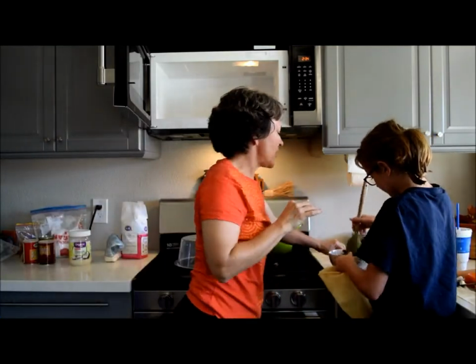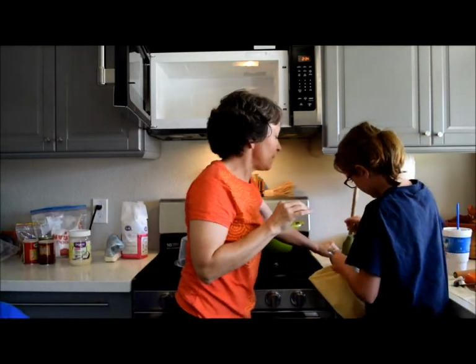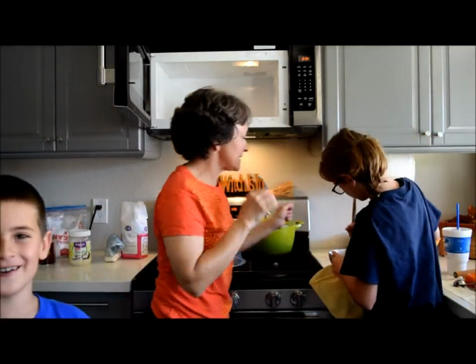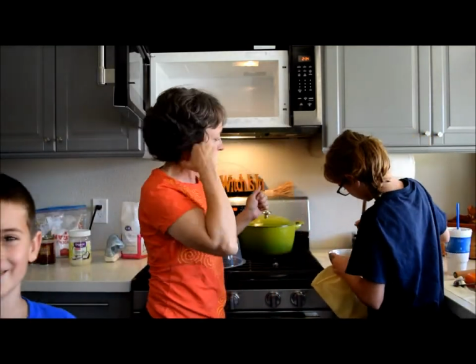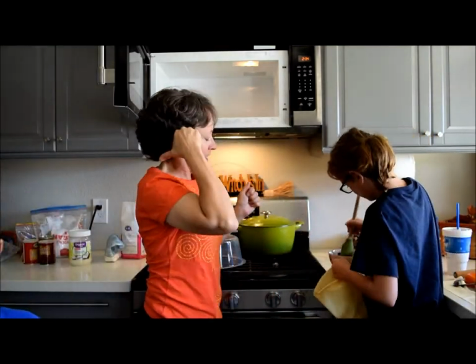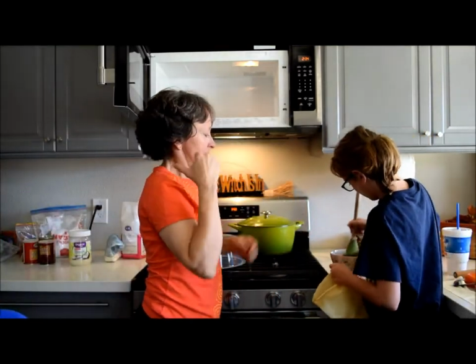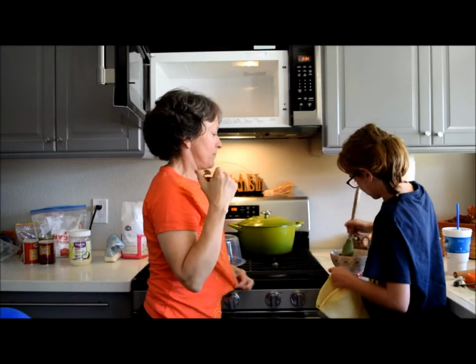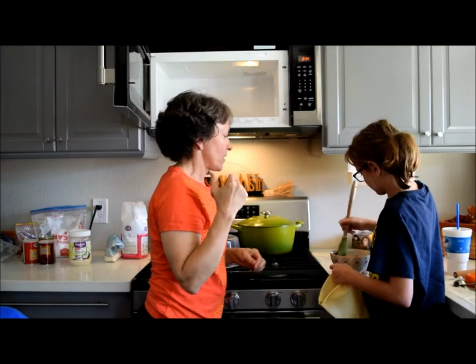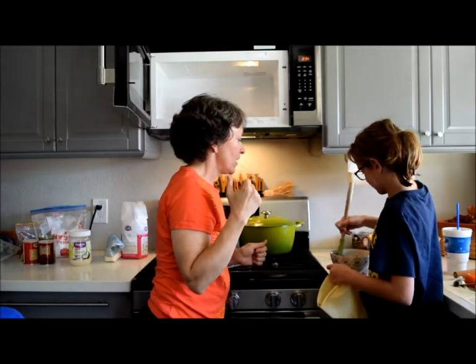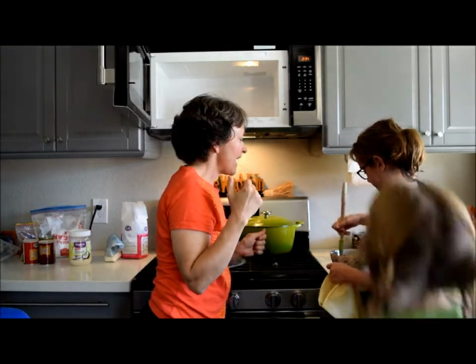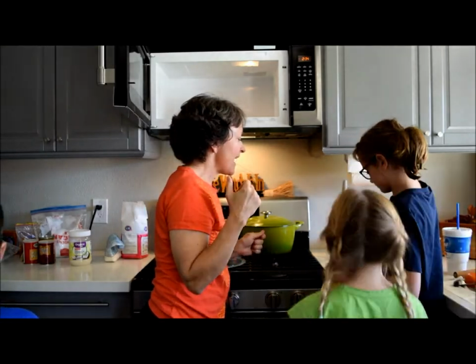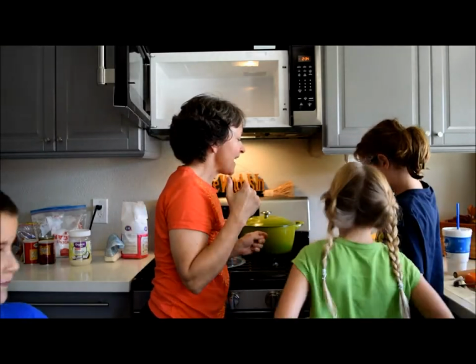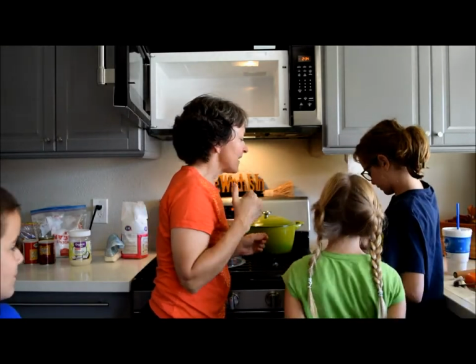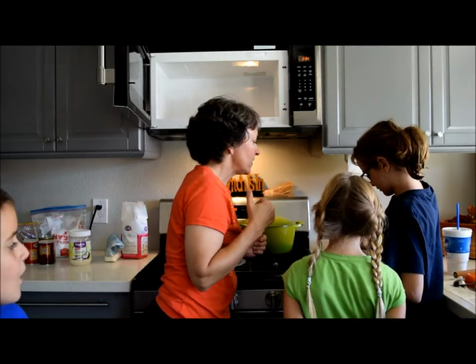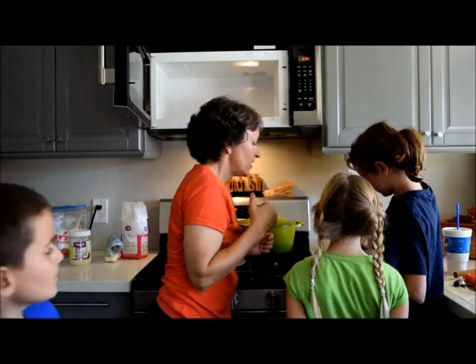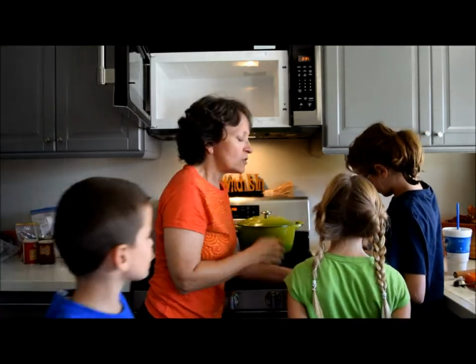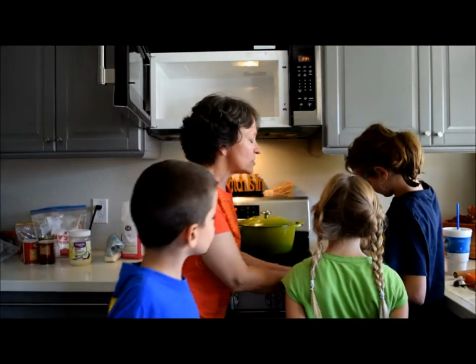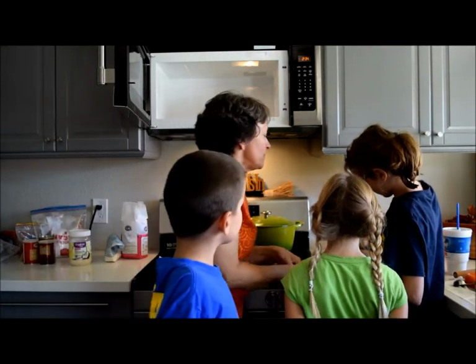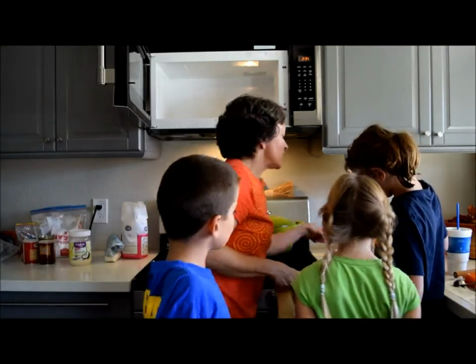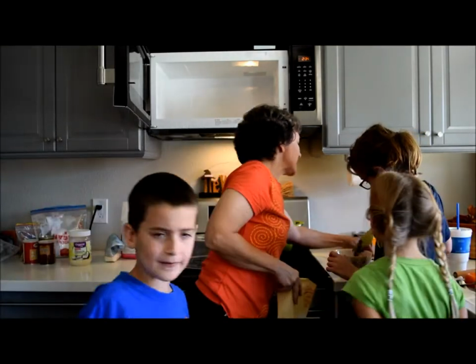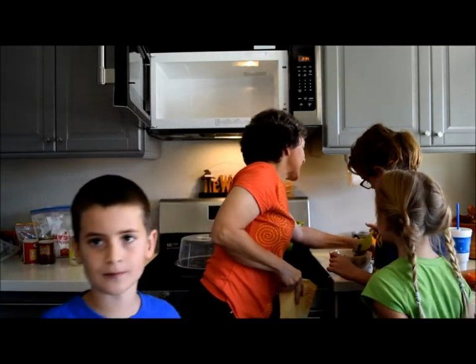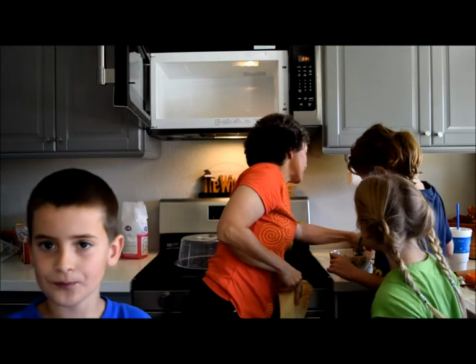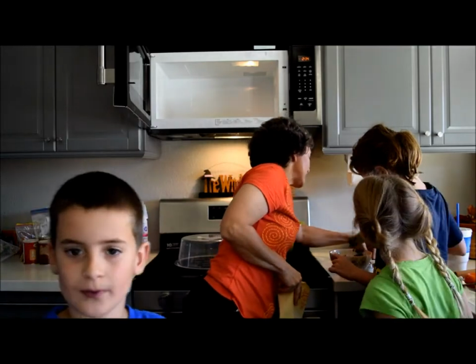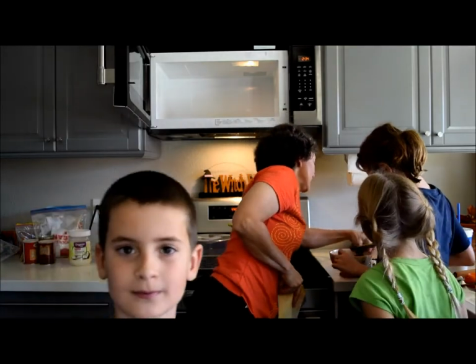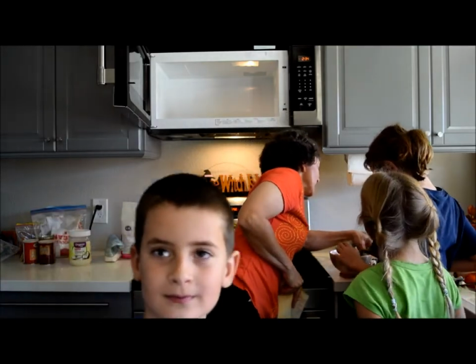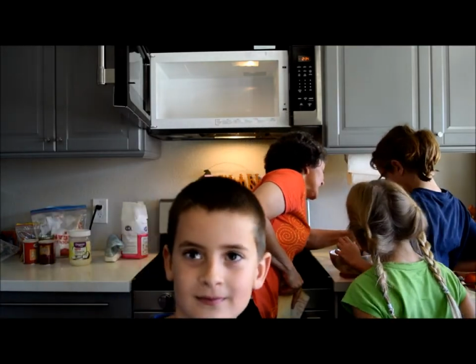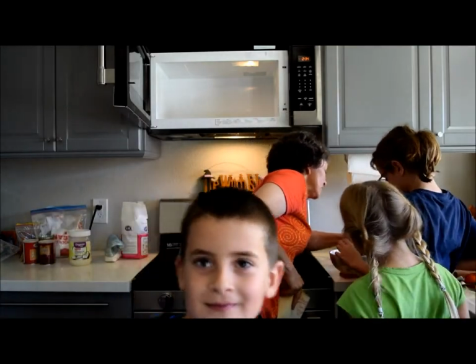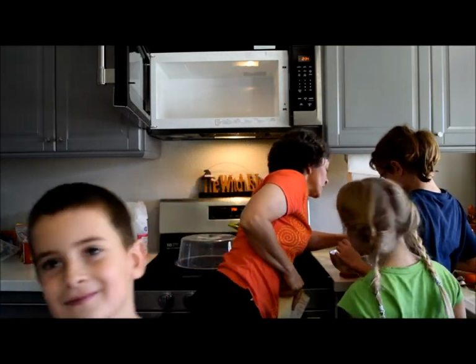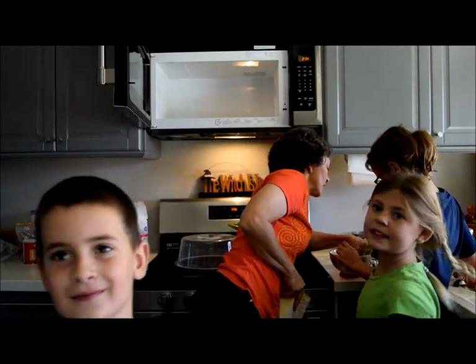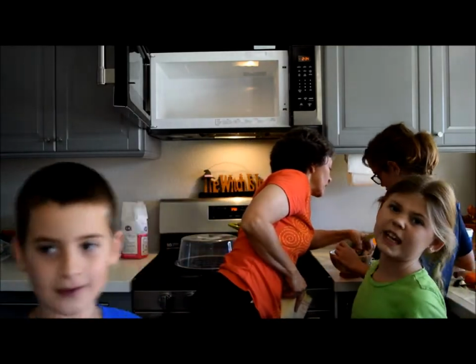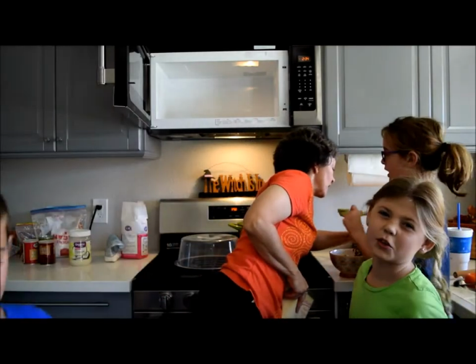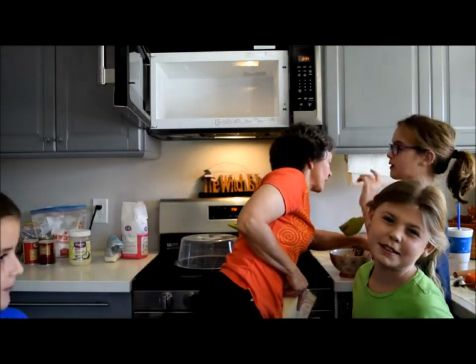Gently mix. I found some melted pieces down here — yay! So what you do is you take a cake decorating container.